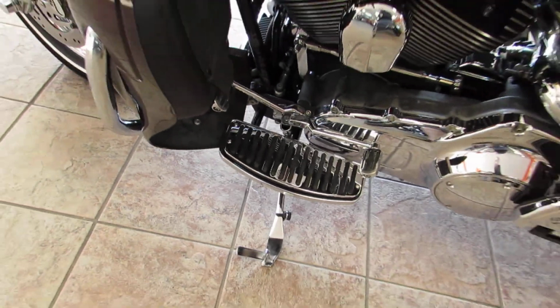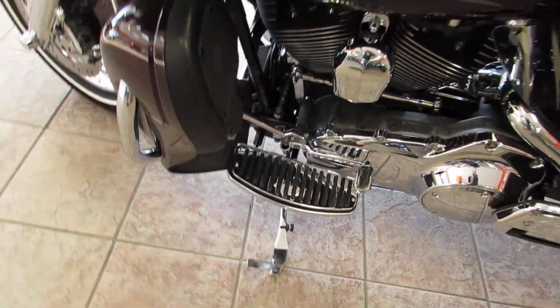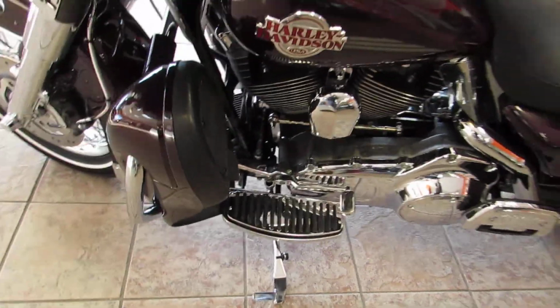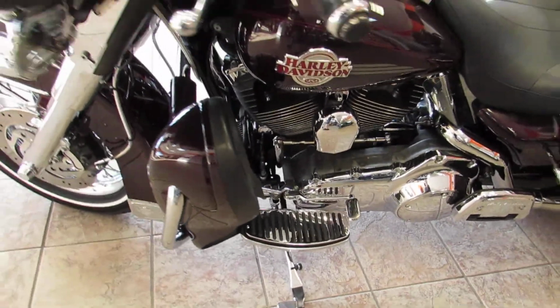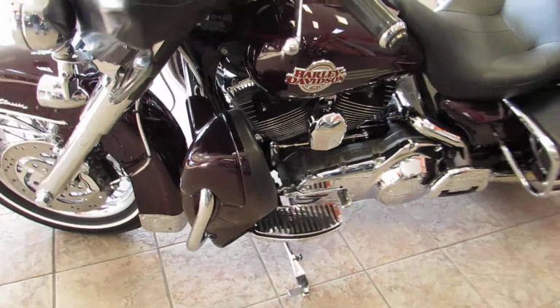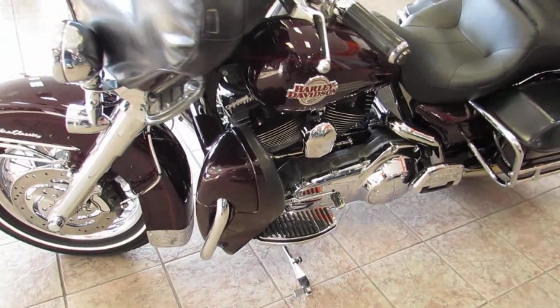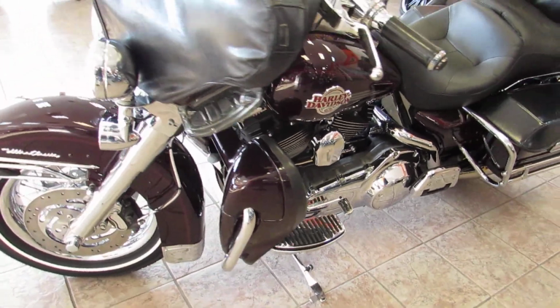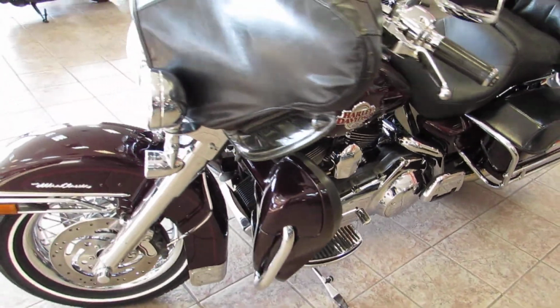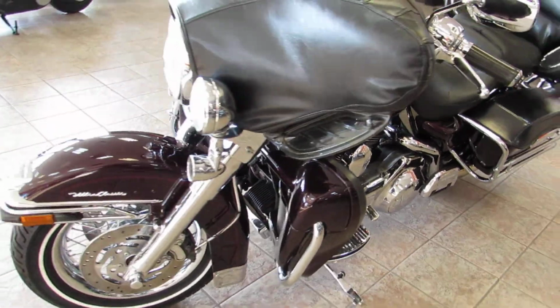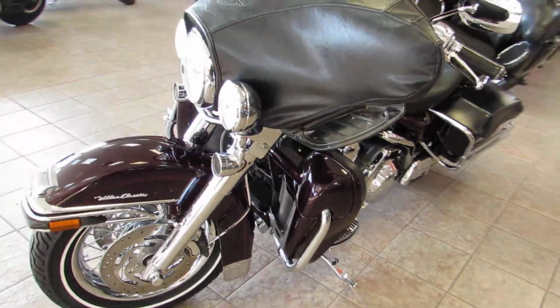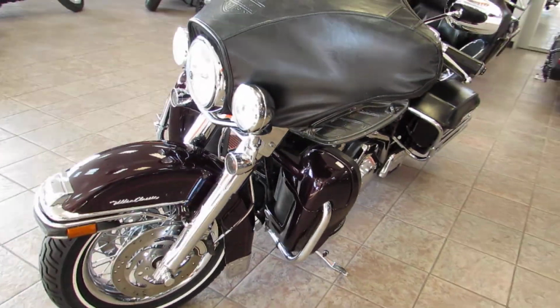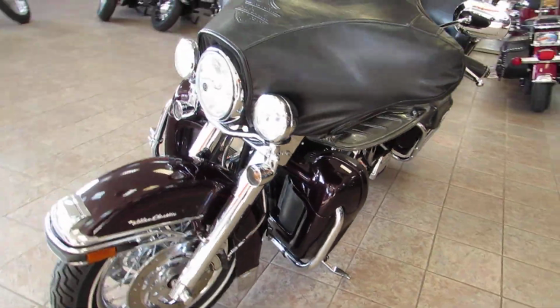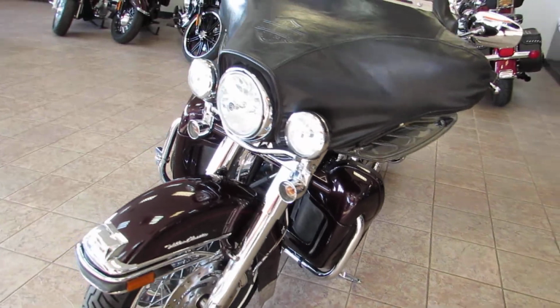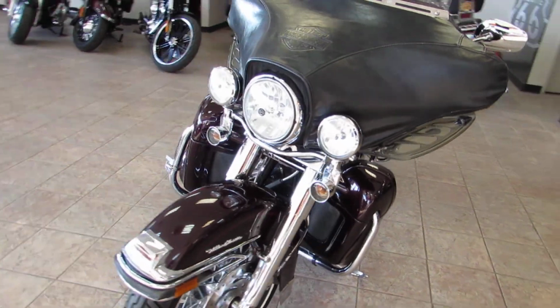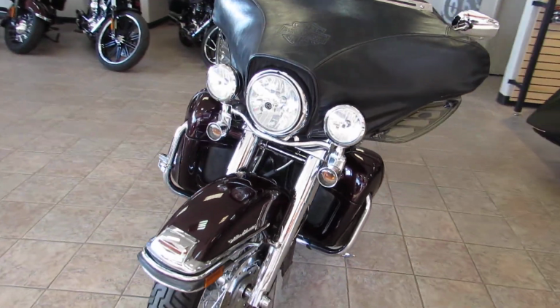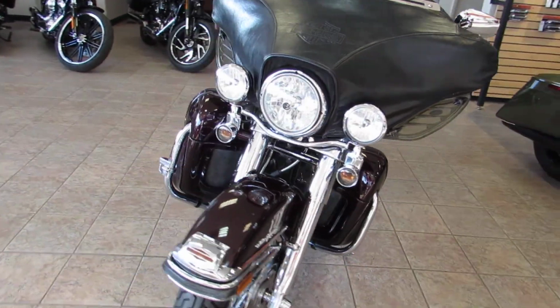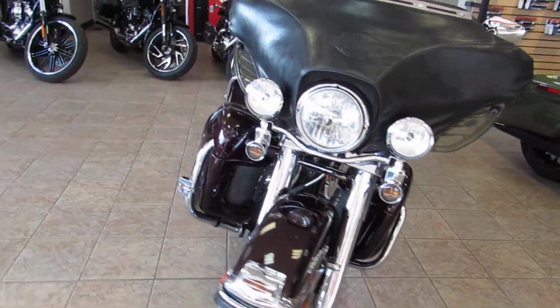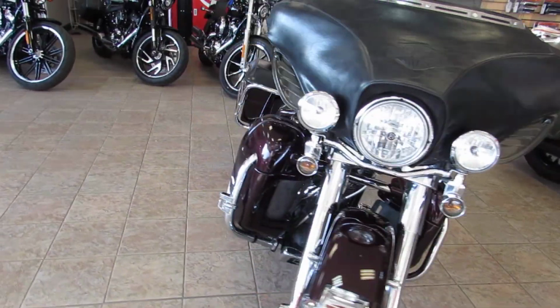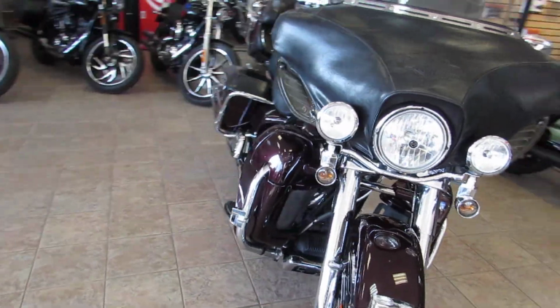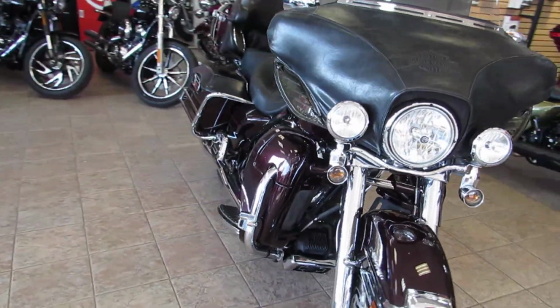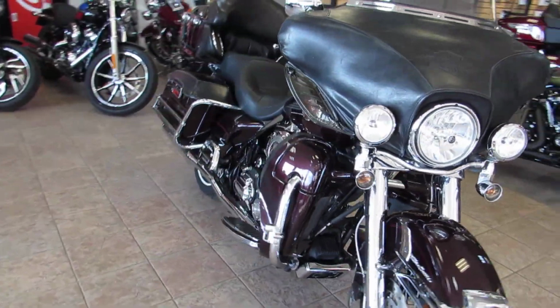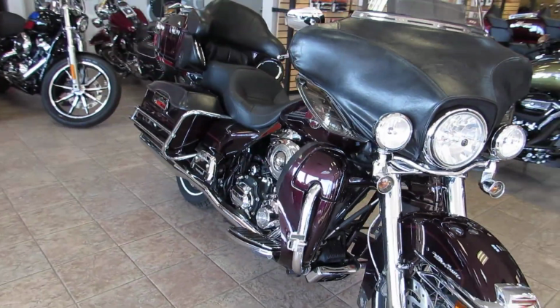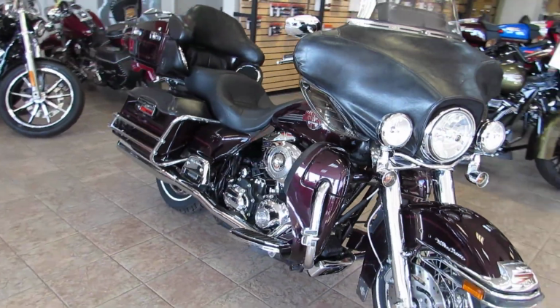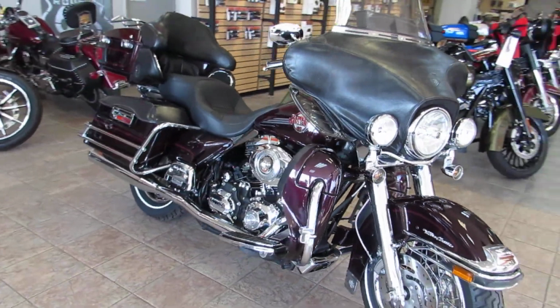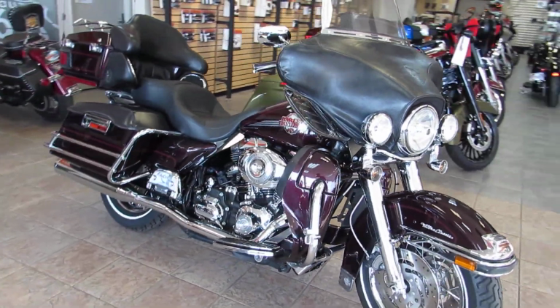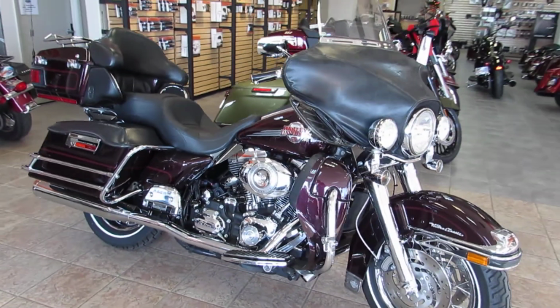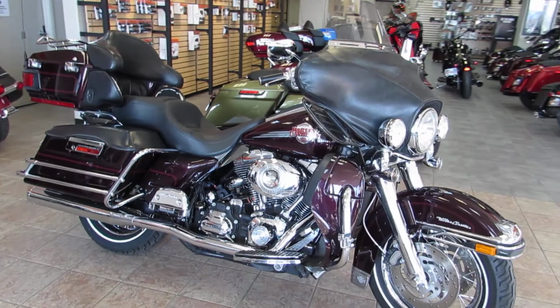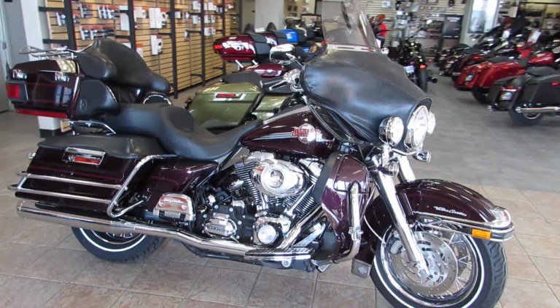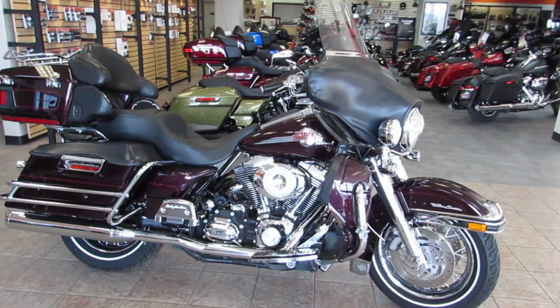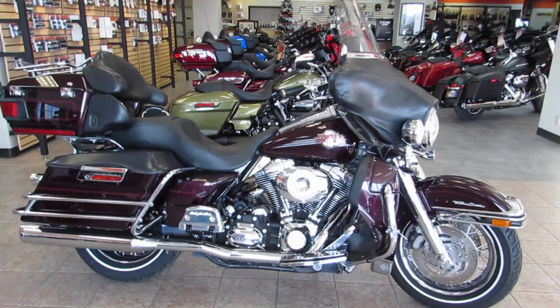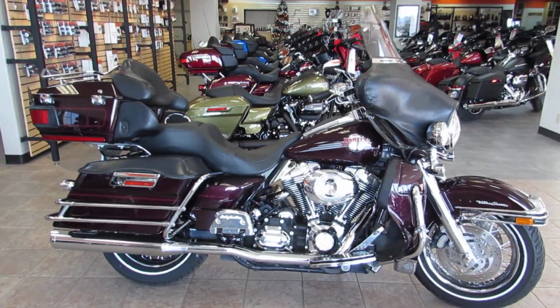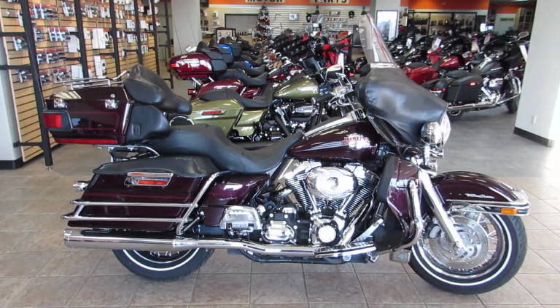Give us a call or stop in and see us. We're located right off the 101 on Main Street in Salinas. Once again it's Chris at West Coast Harley-Davidson, 831-731-5066.